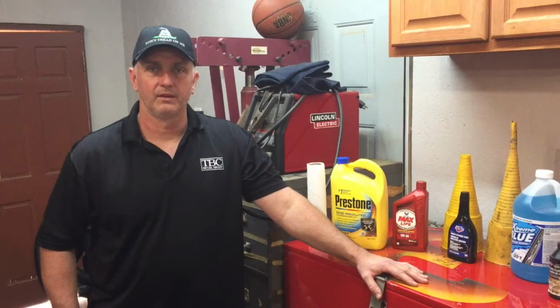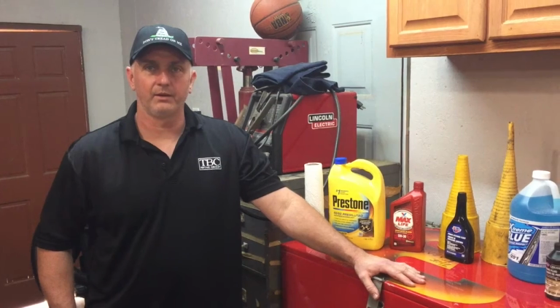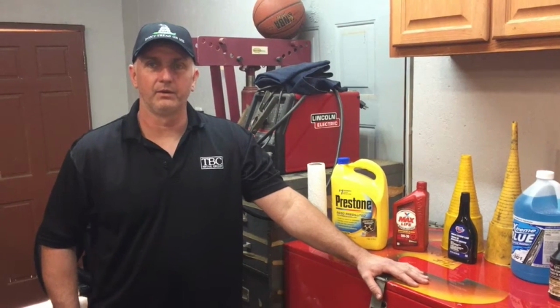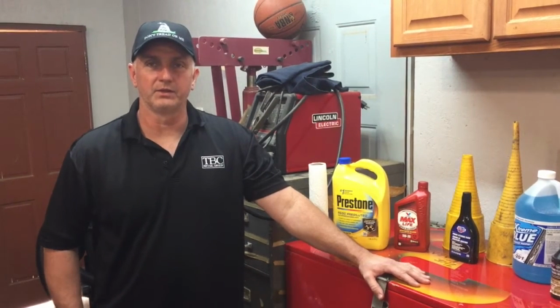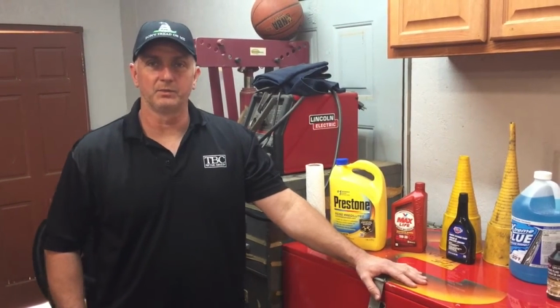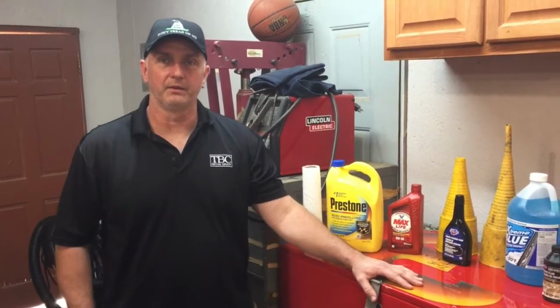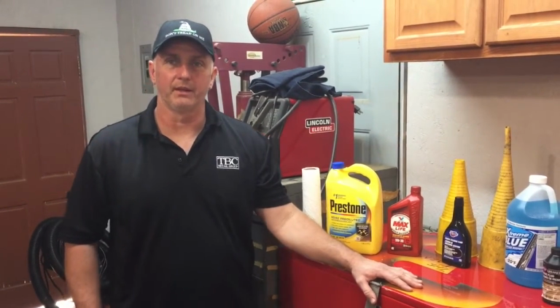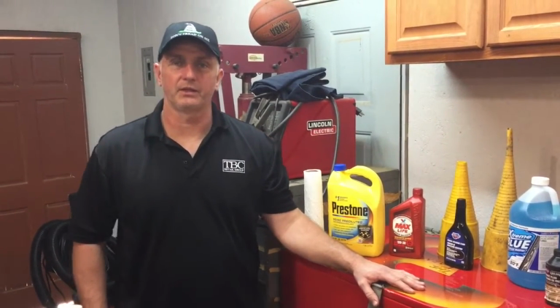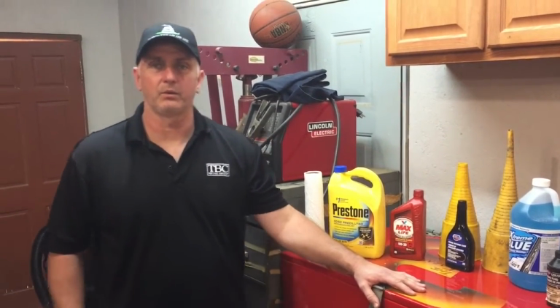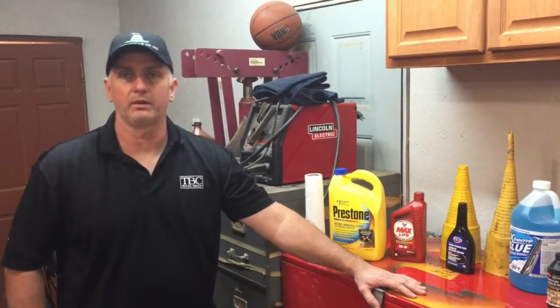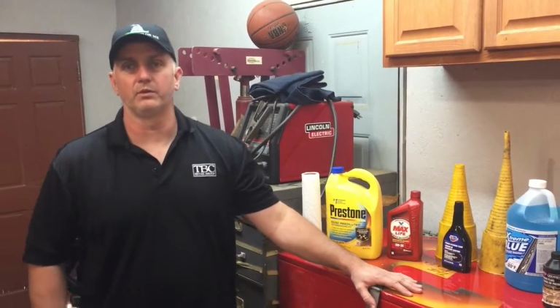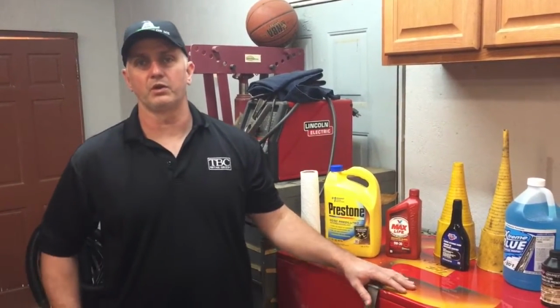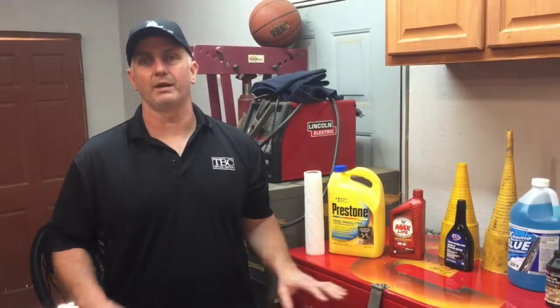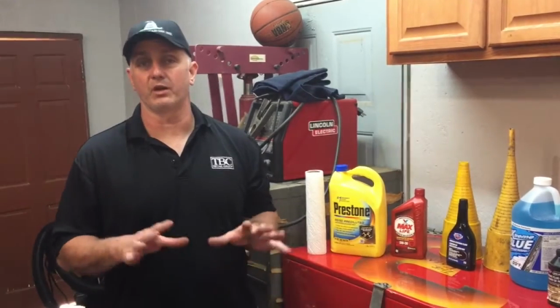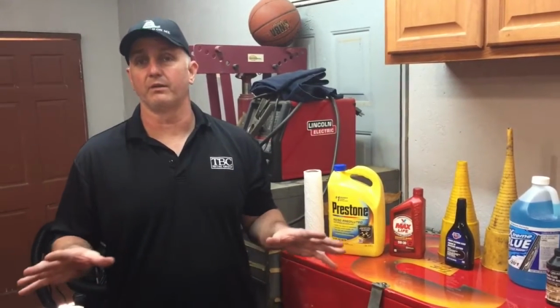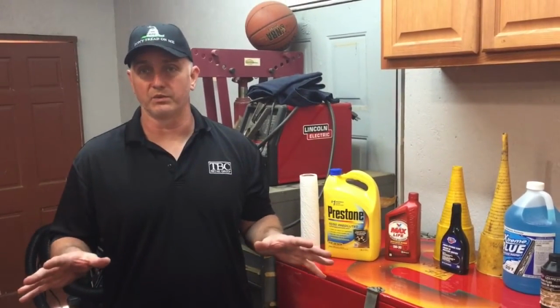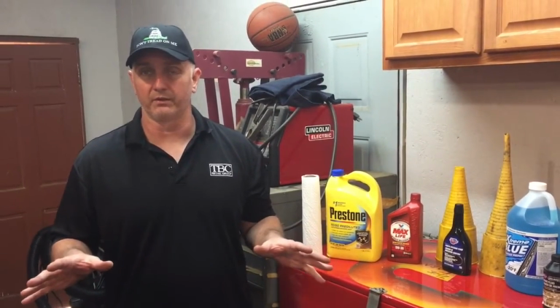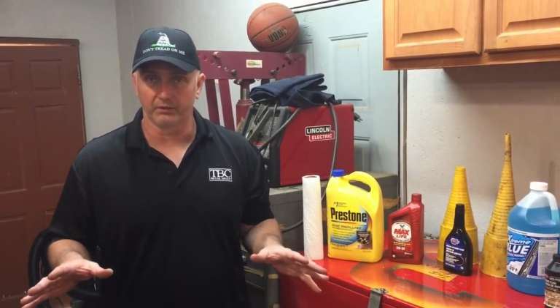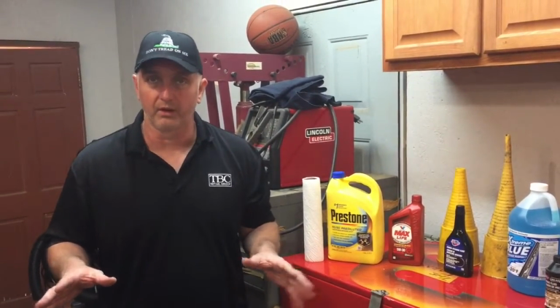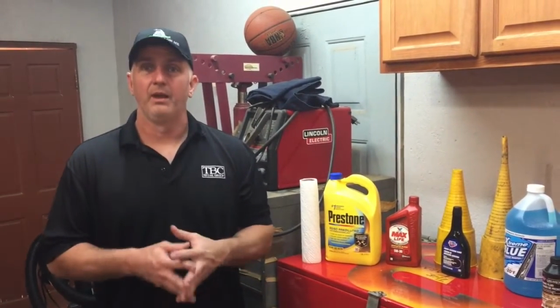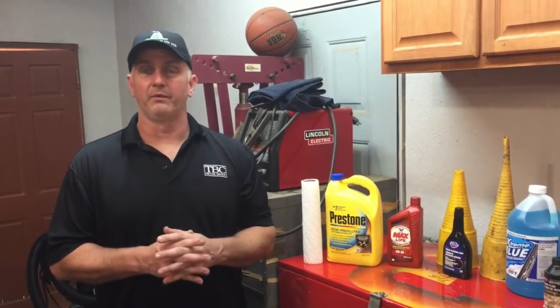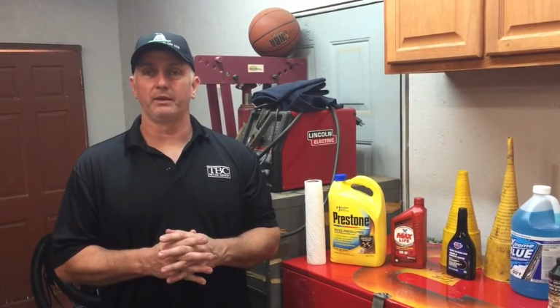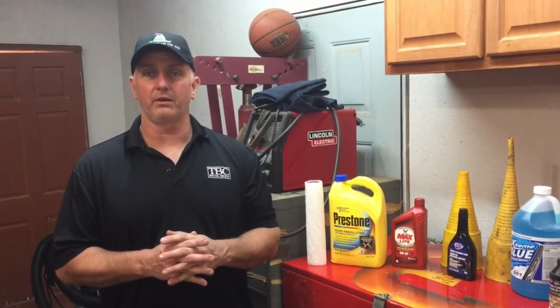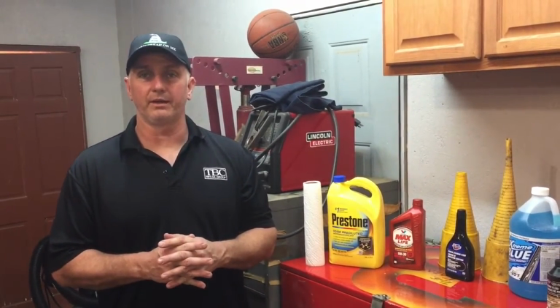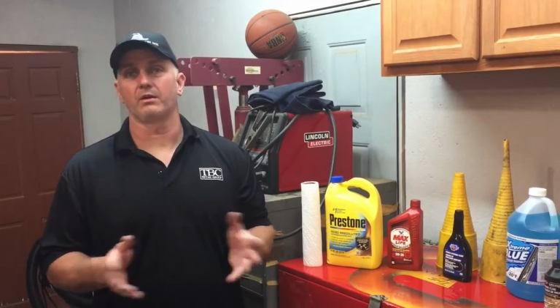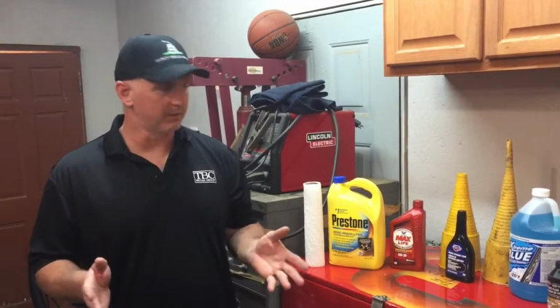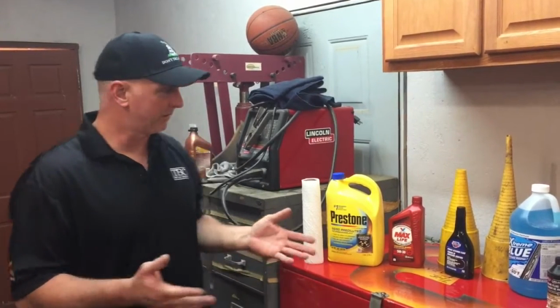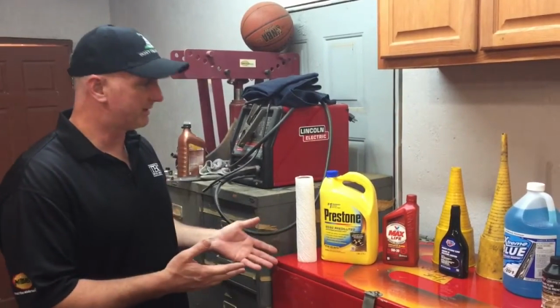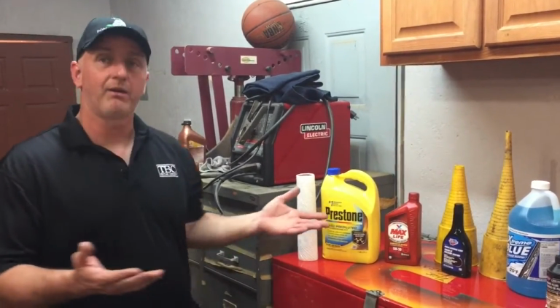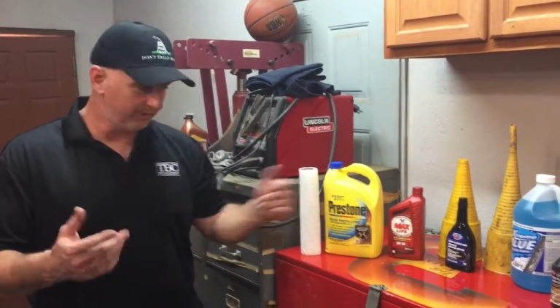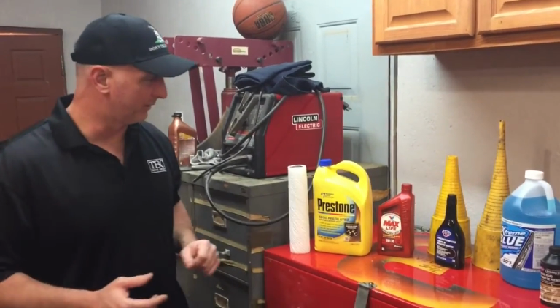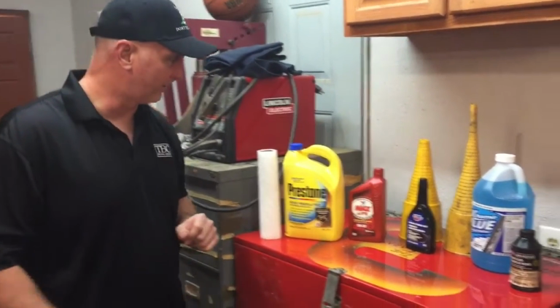Hi-de-ho there, friends and neighbors, Bobby here today. Hey folks, today we're going to show you how to check all the fluids under the hood of your car. Before we get started on that, let's talk about some of the fluids that are underneath the hood of your car.